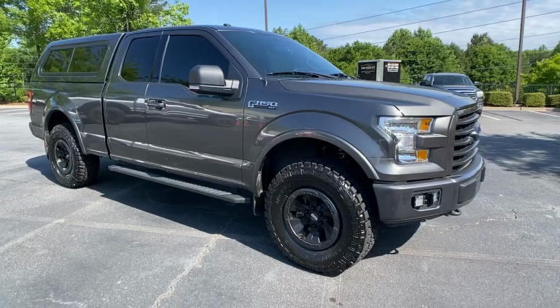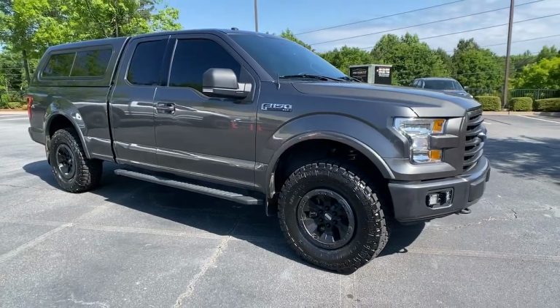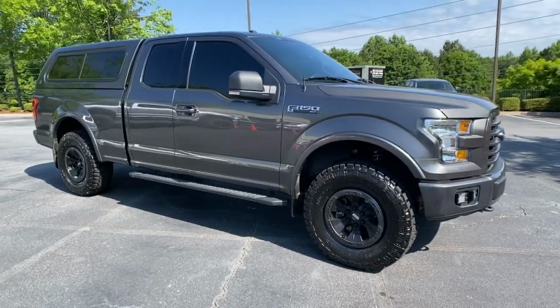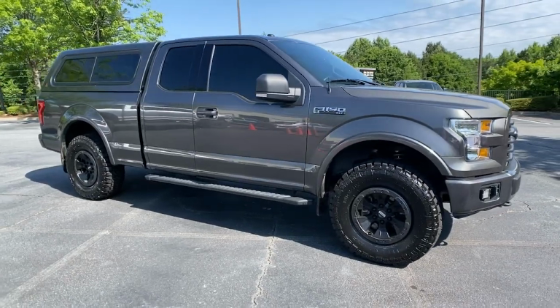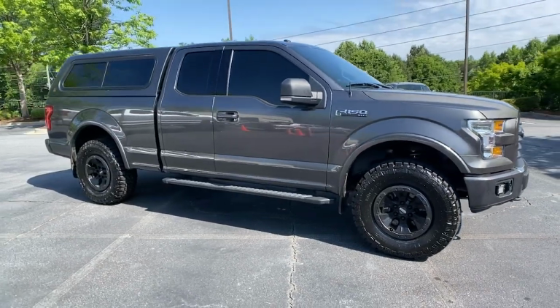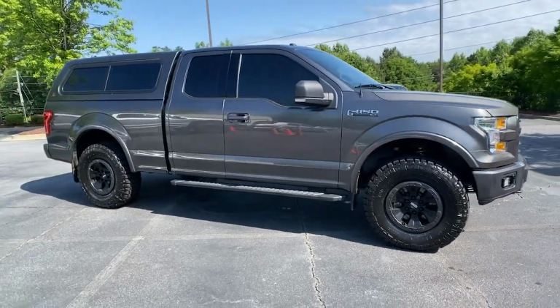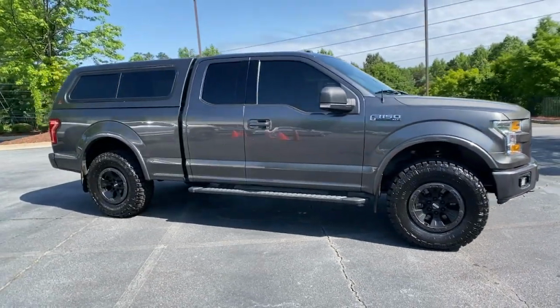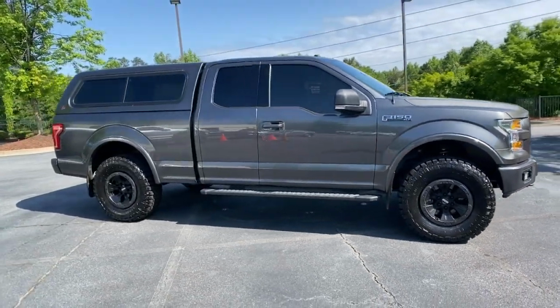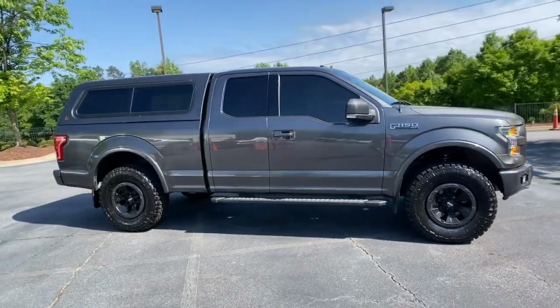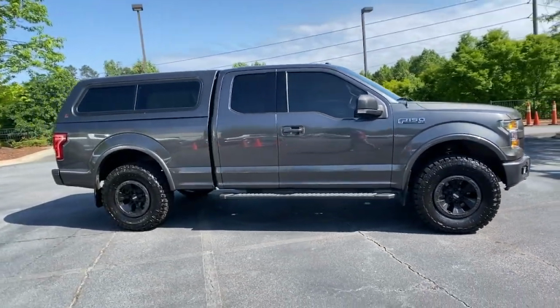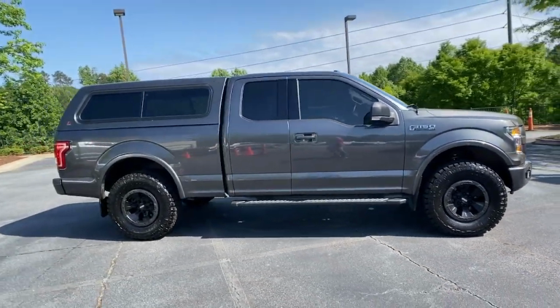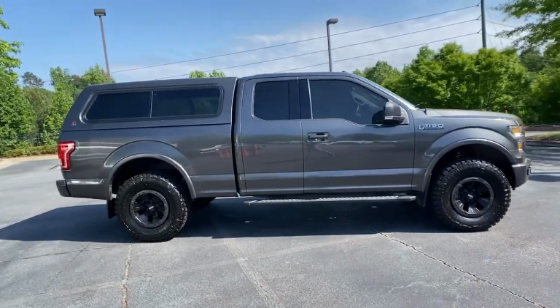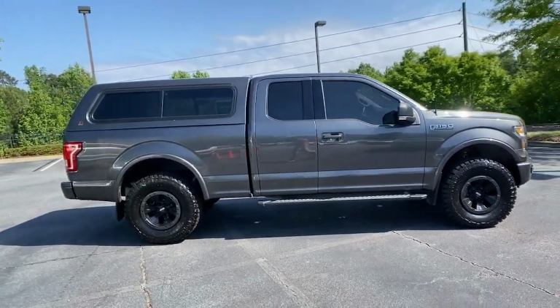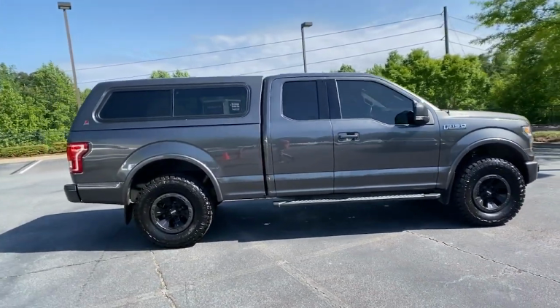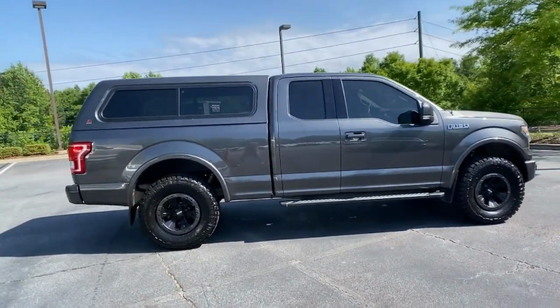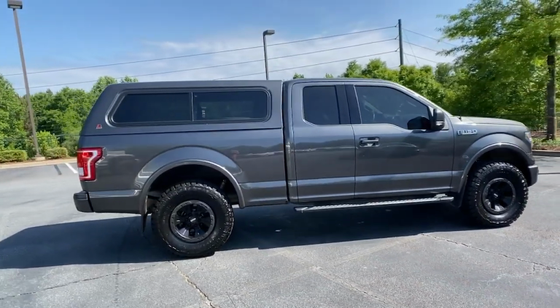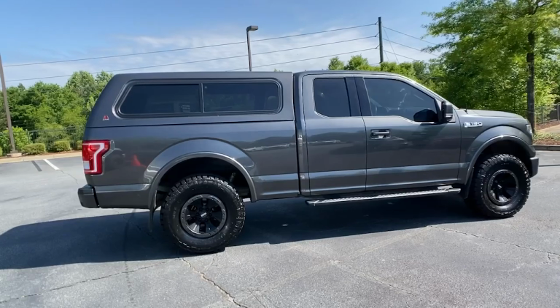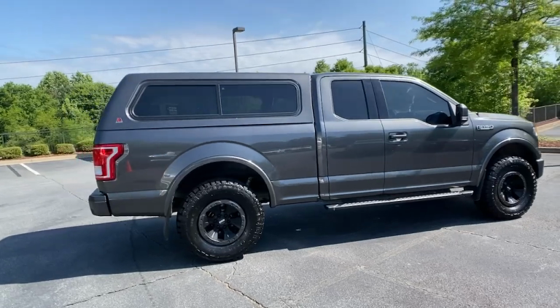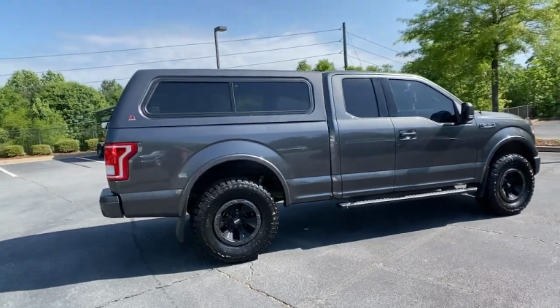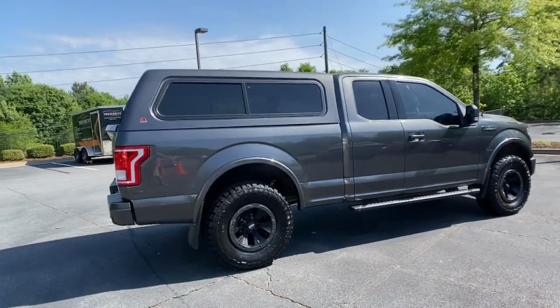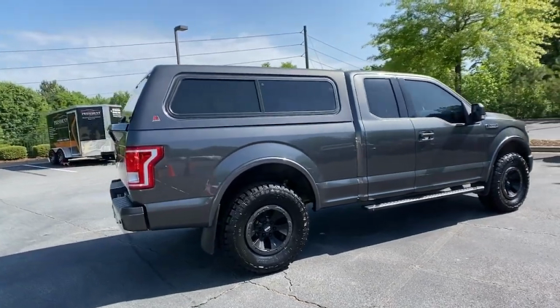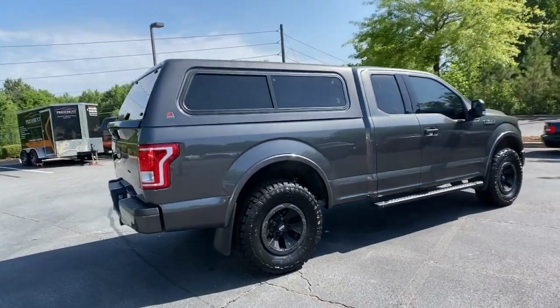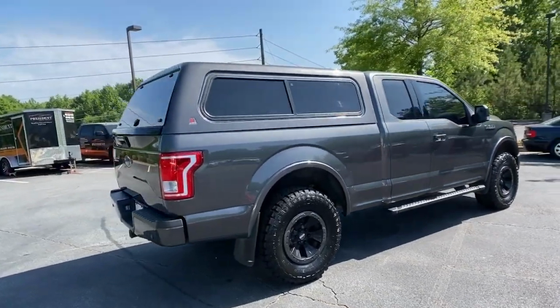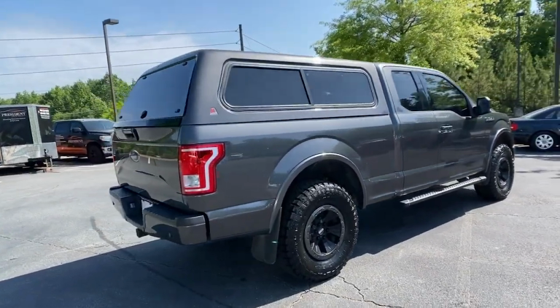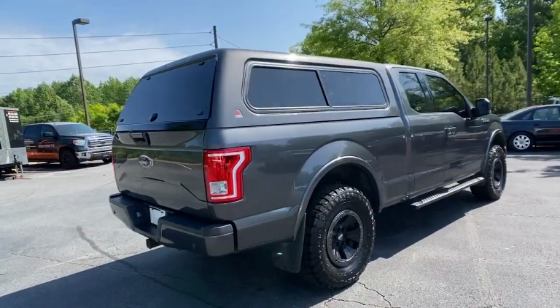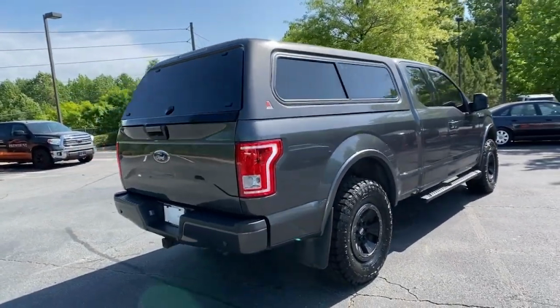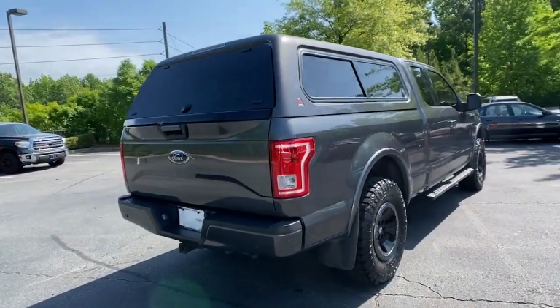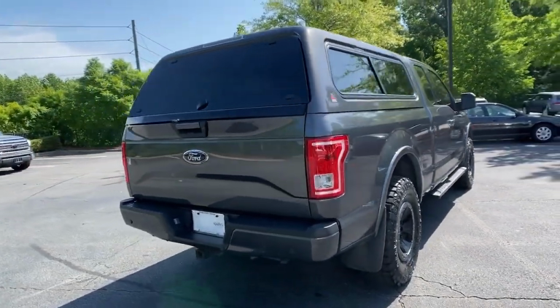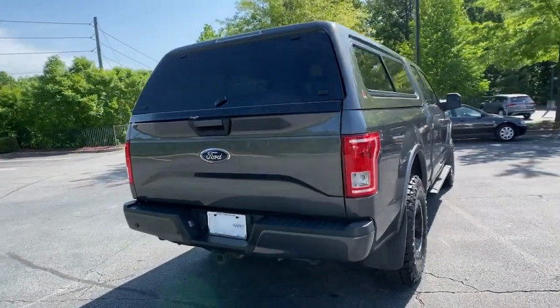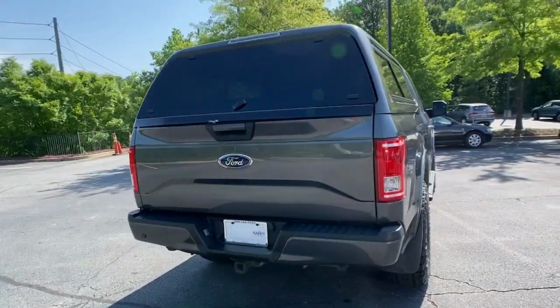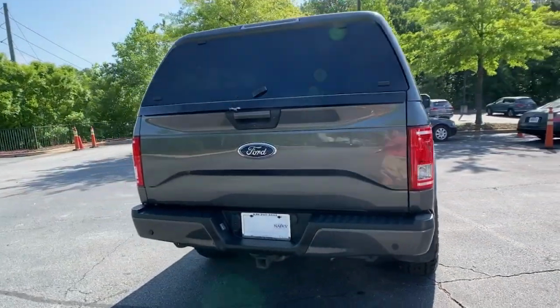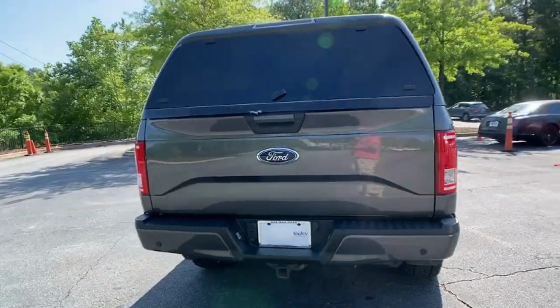You will love the features of this 2017 Ford F-150. This vehicle is an outstanding buy with fewer than 45,000 miles on the odometer.